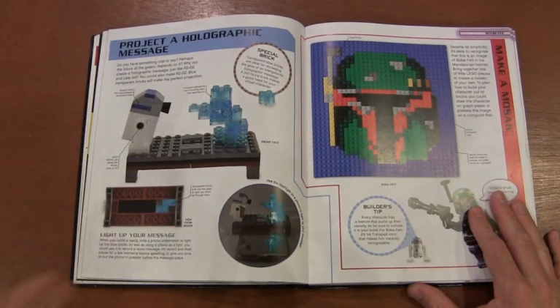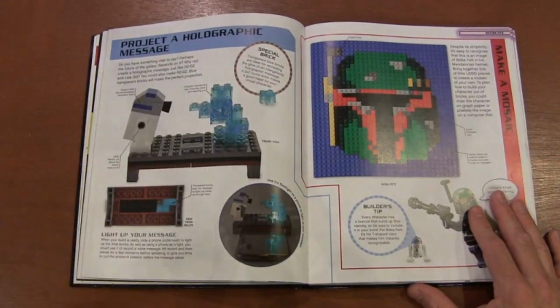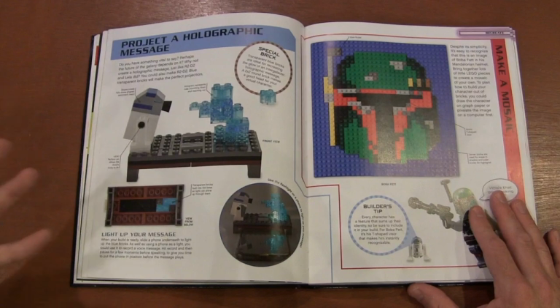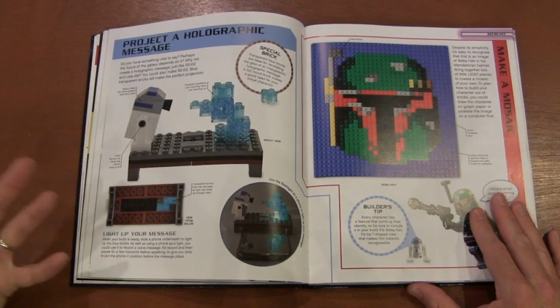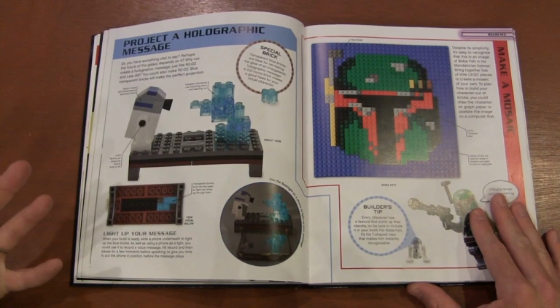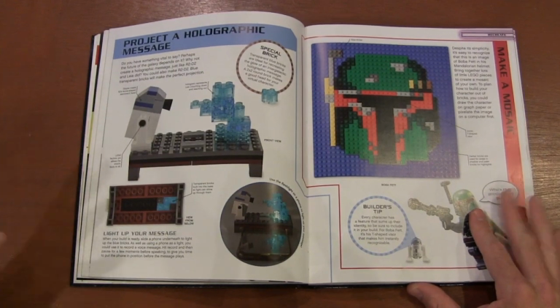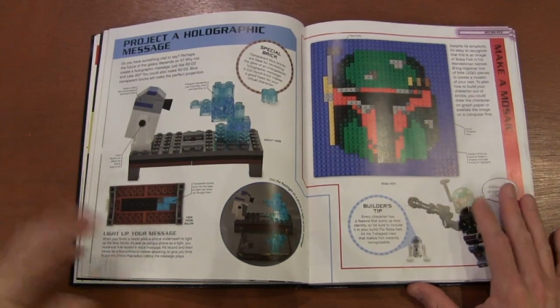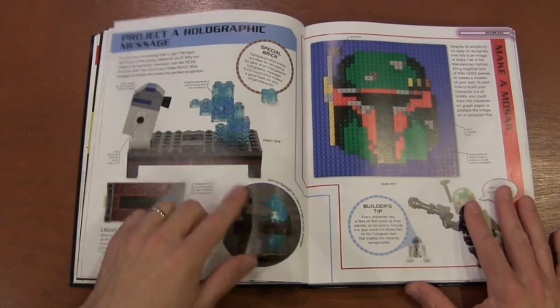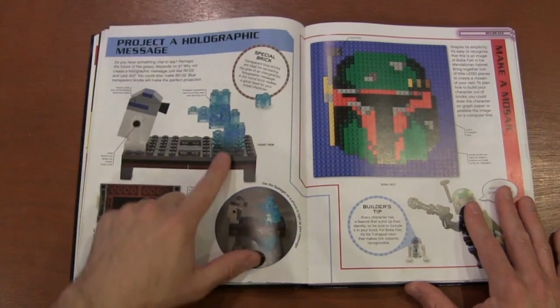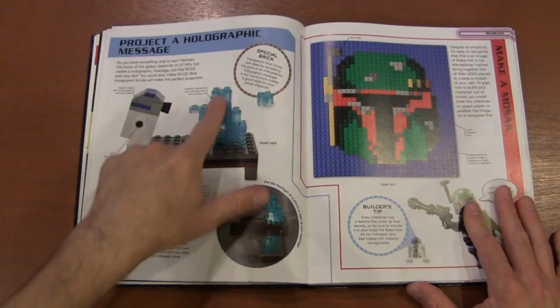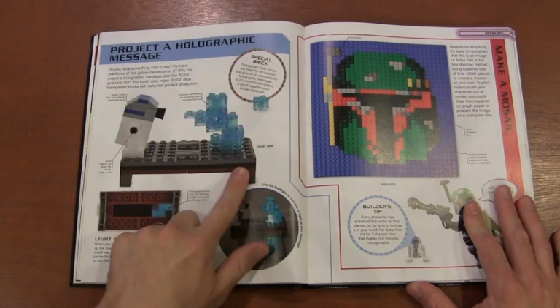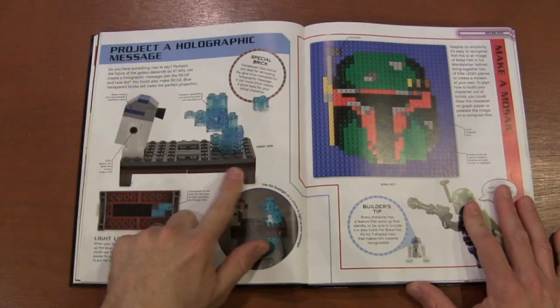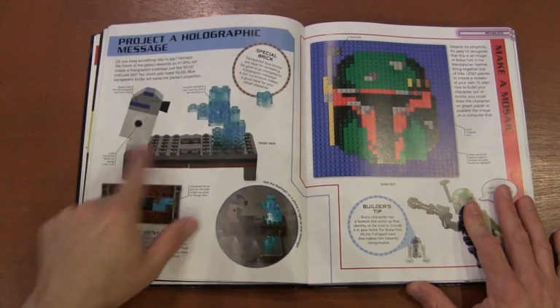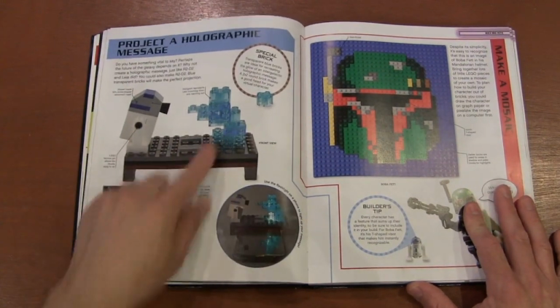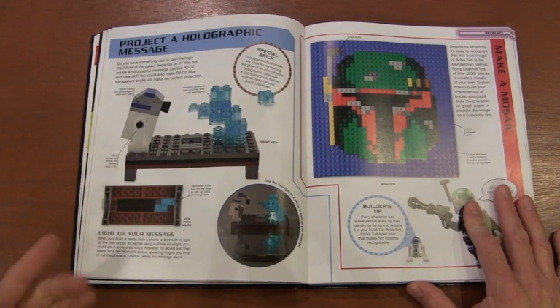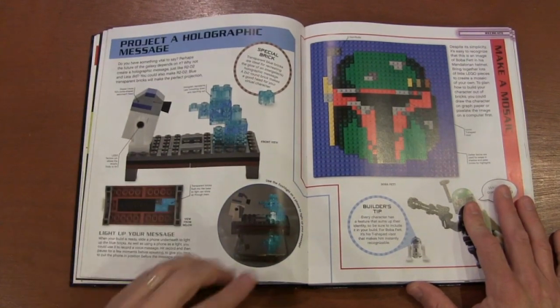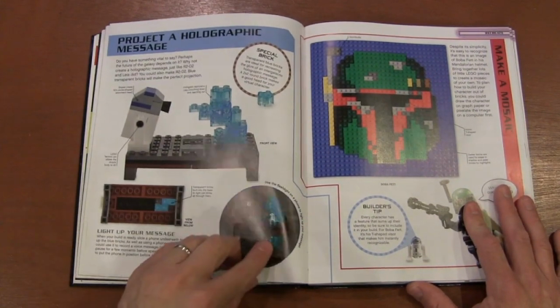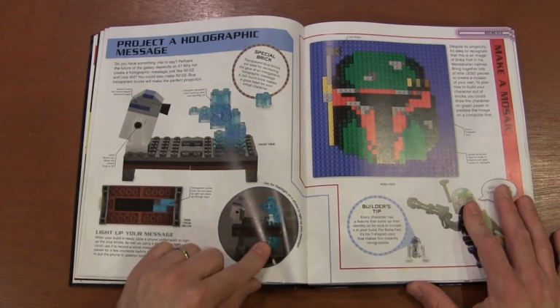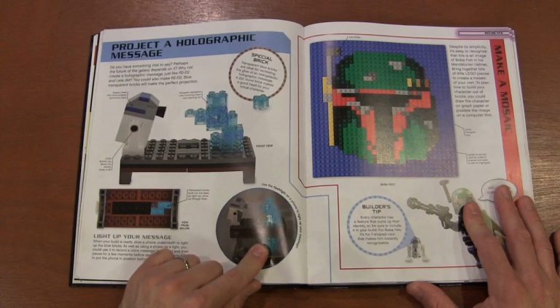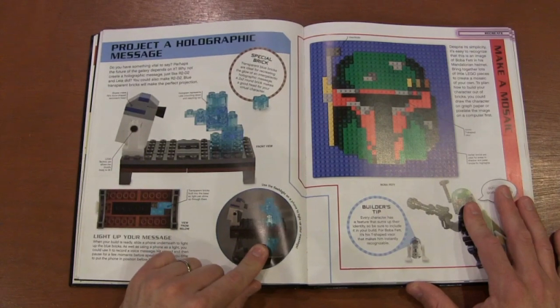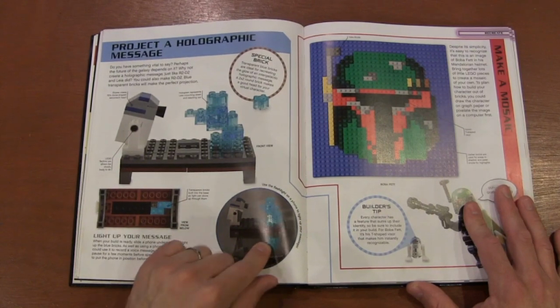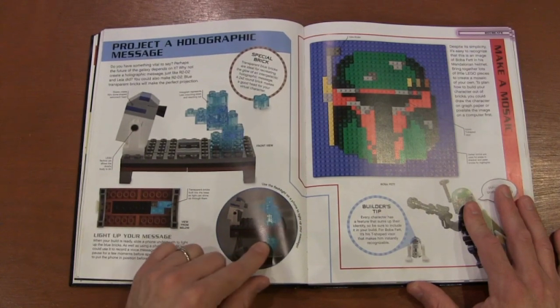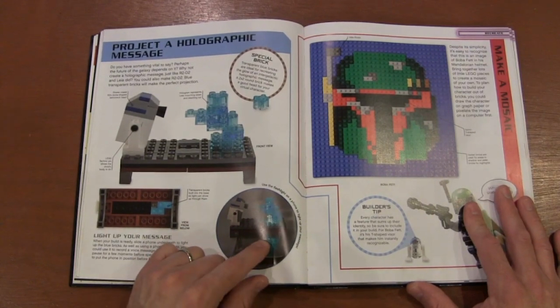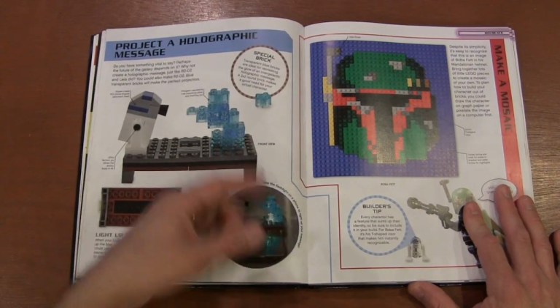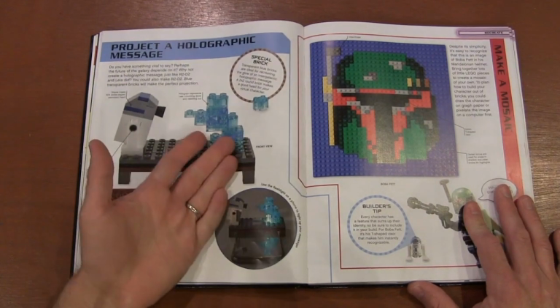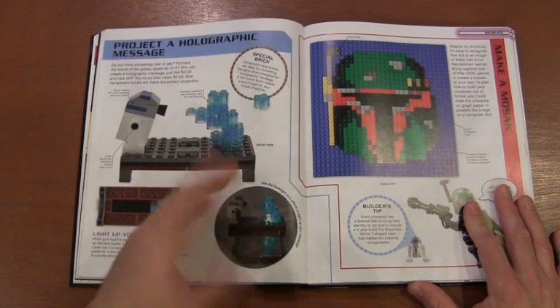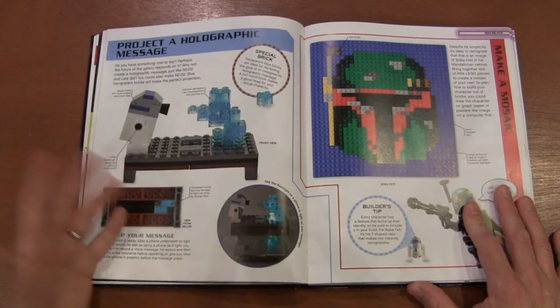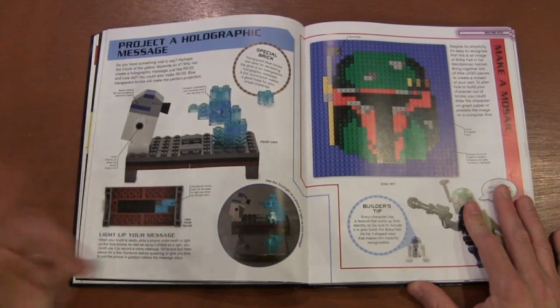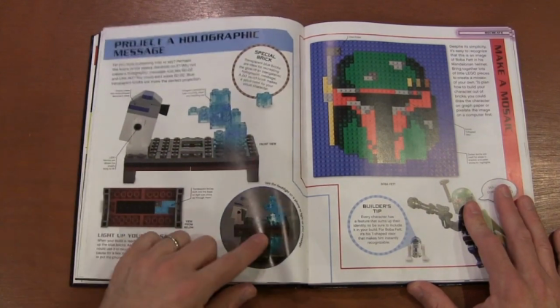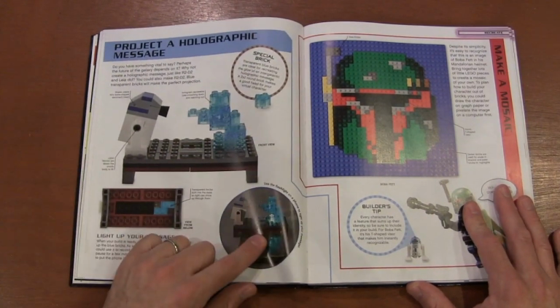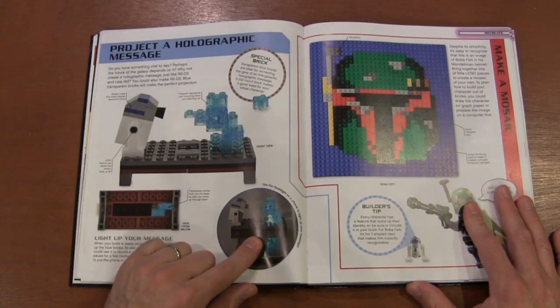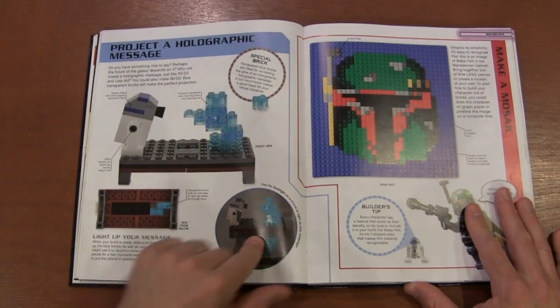This is kind of cool — an idea I never really thought about. You use translucent bricks, put them on a table, and just use the light from your smartphone to make them glow. That's a really cool idea.